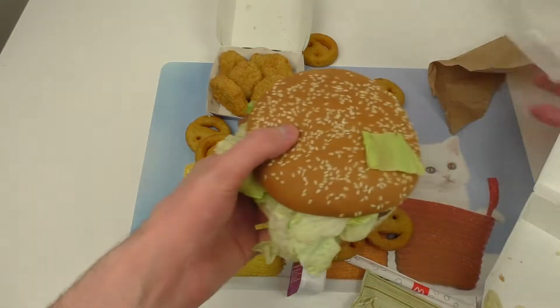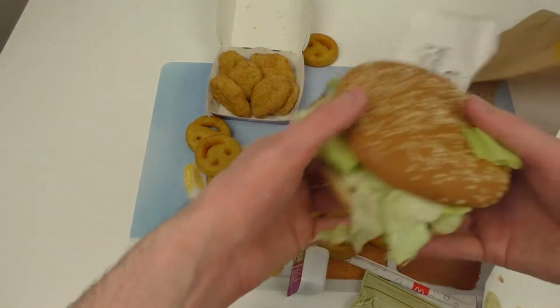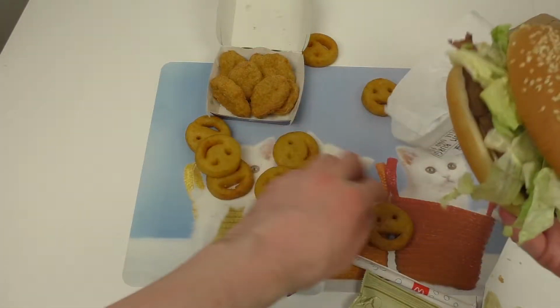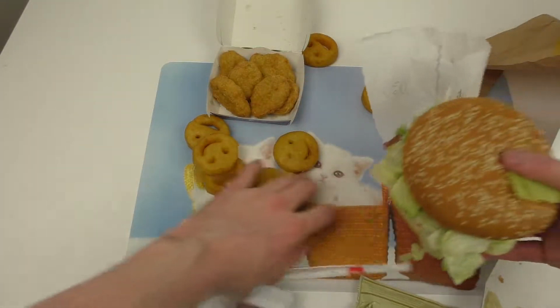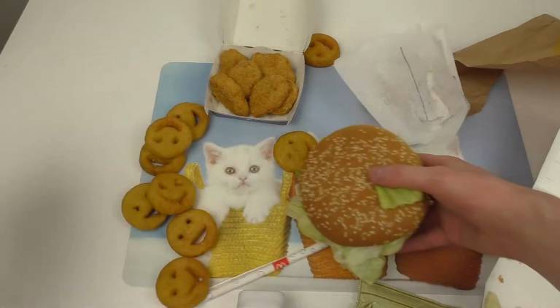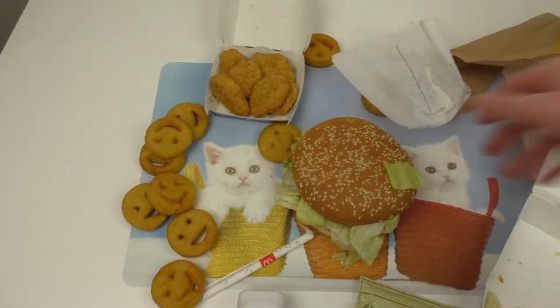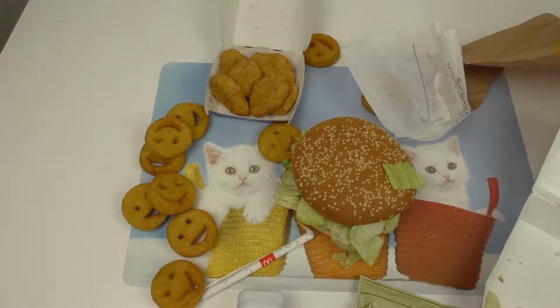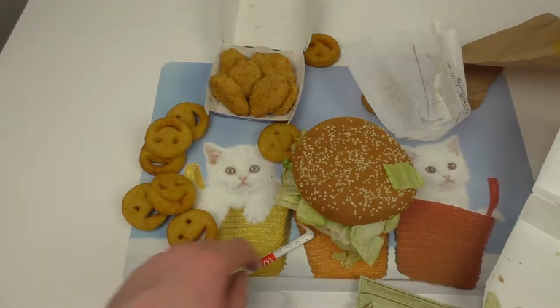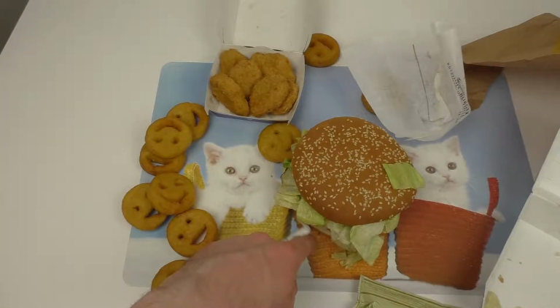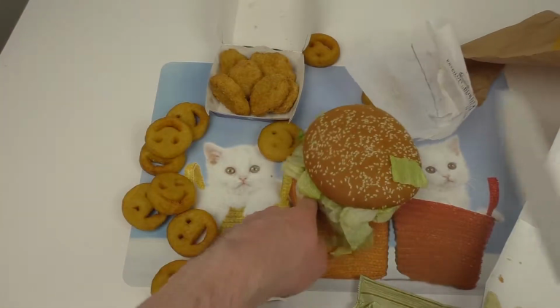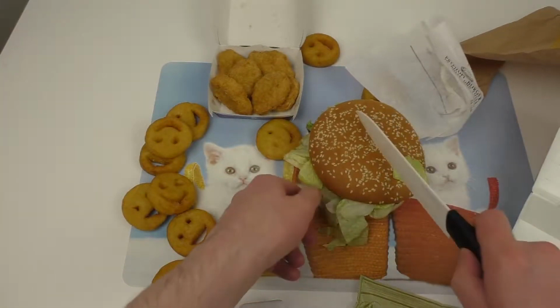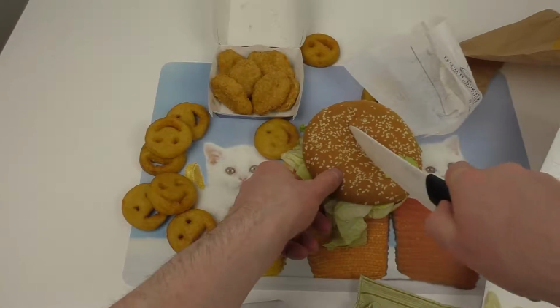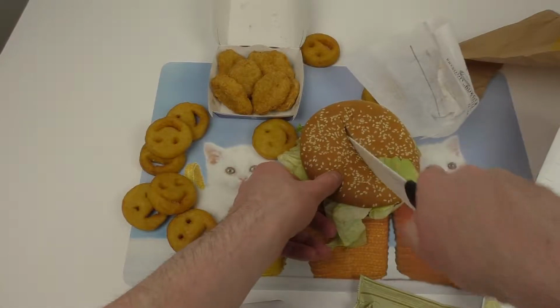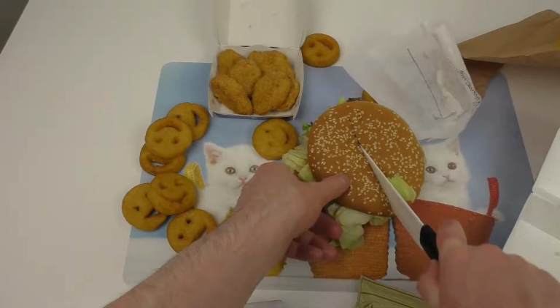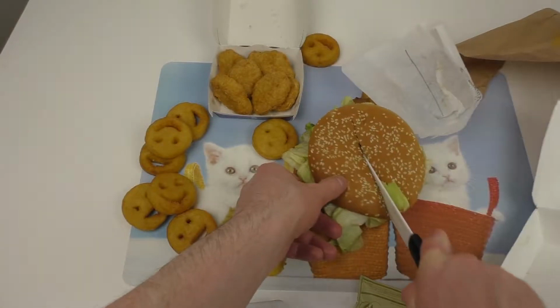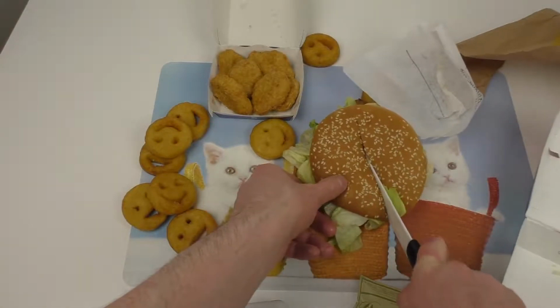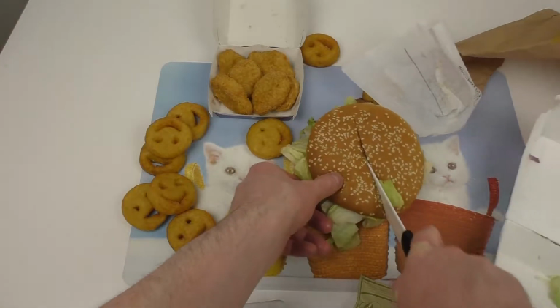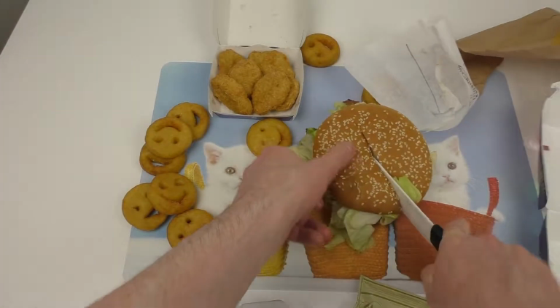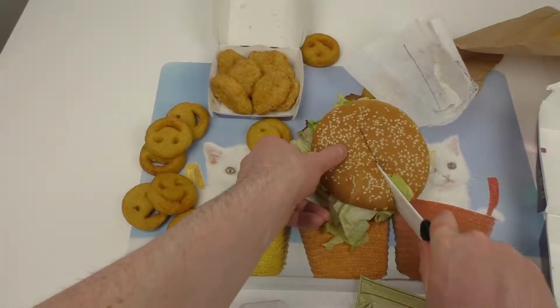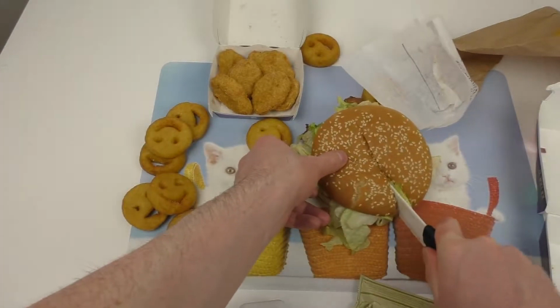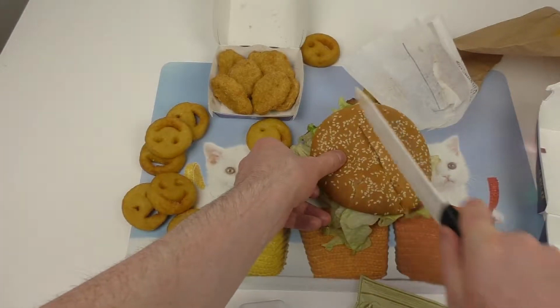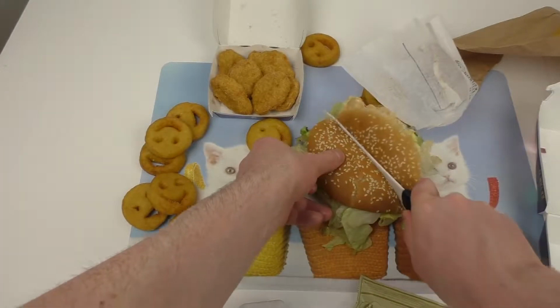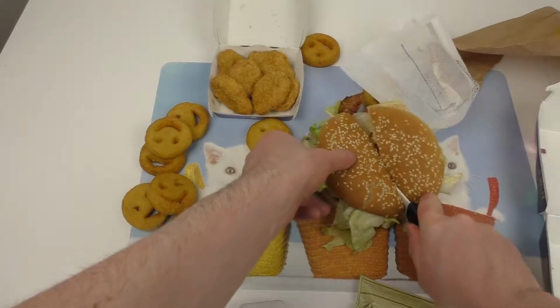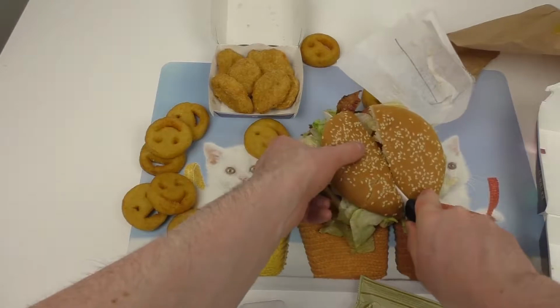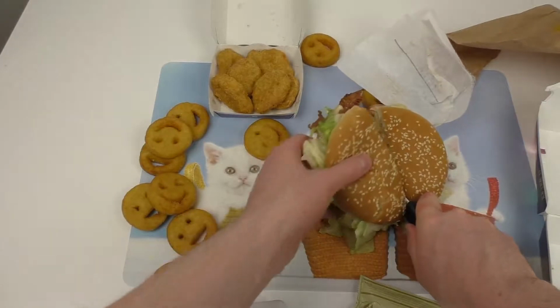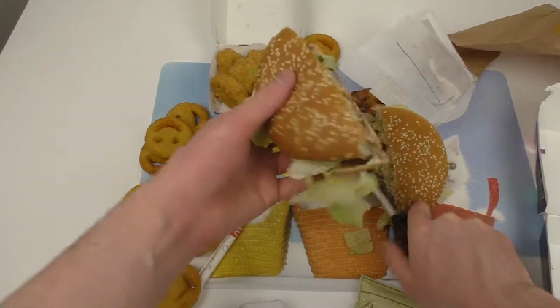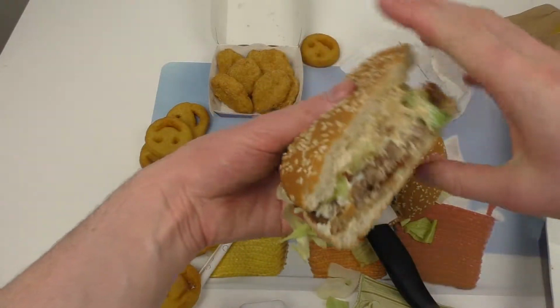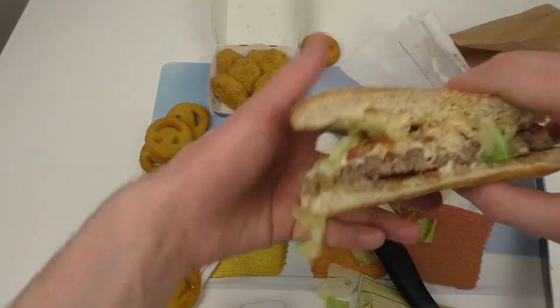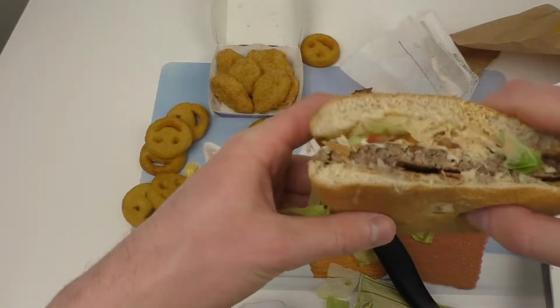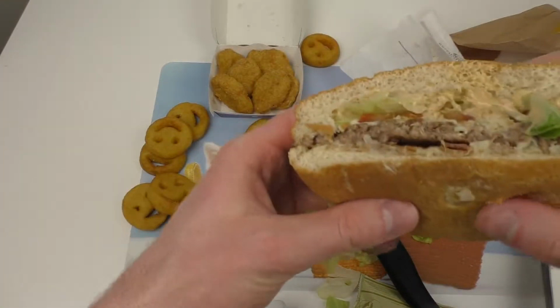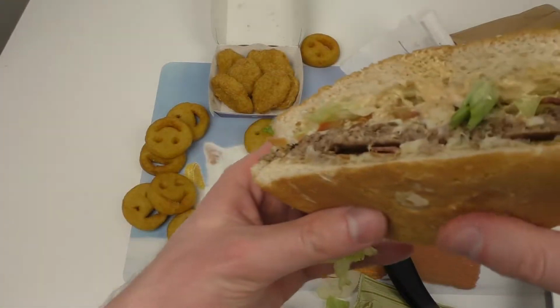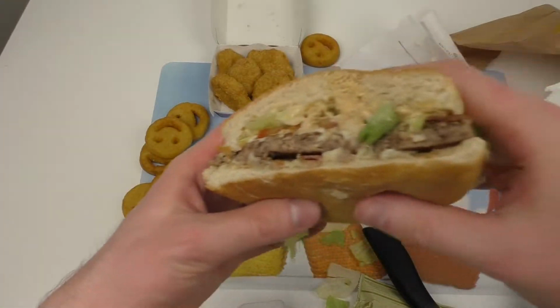So this is a Big Tasty Bacon premium burger. Here we go, let's cut it. I always cut stuff. Okay, this is a profile view — let's start eating.